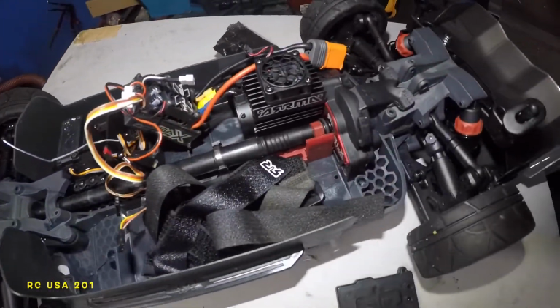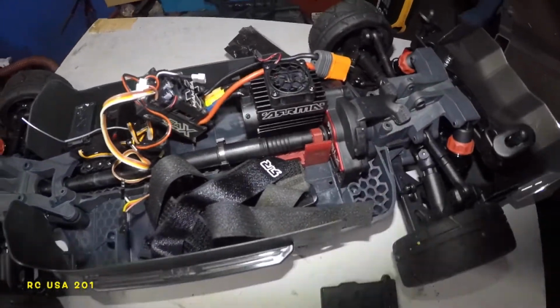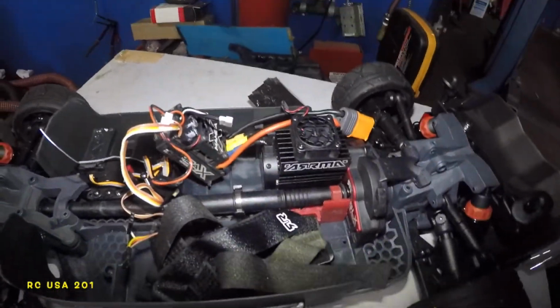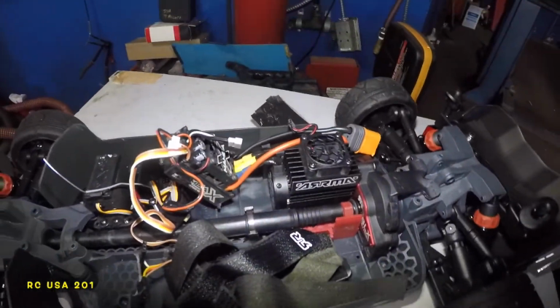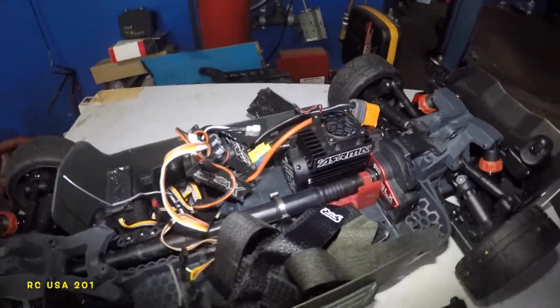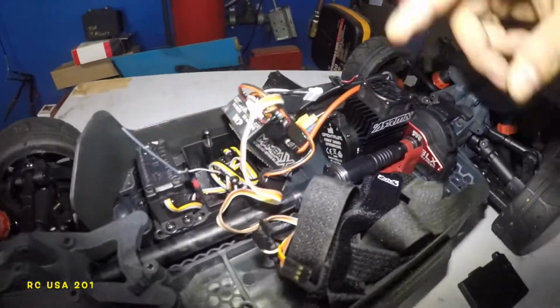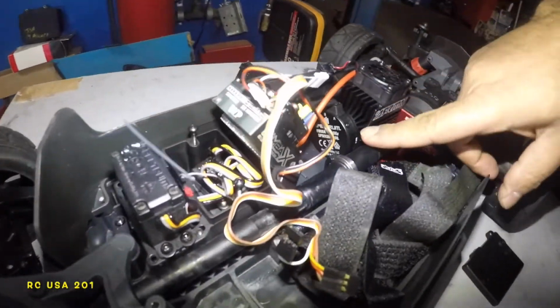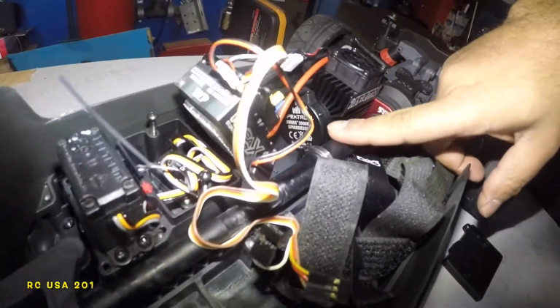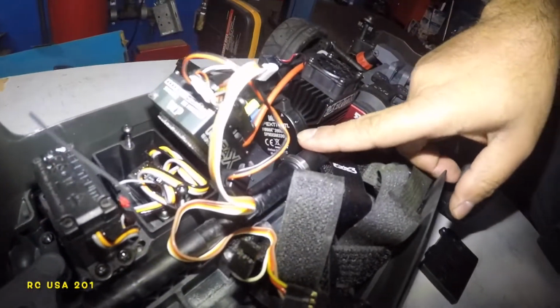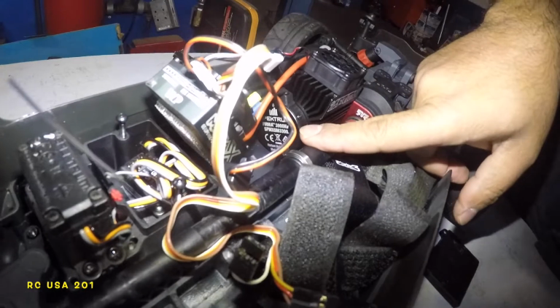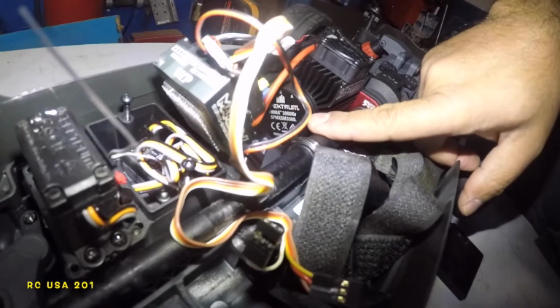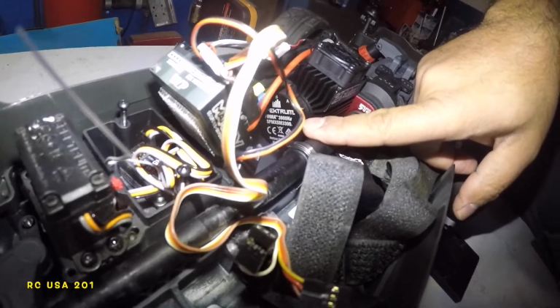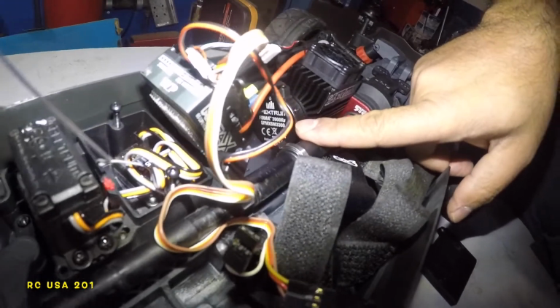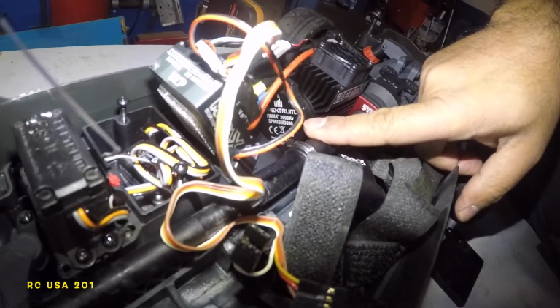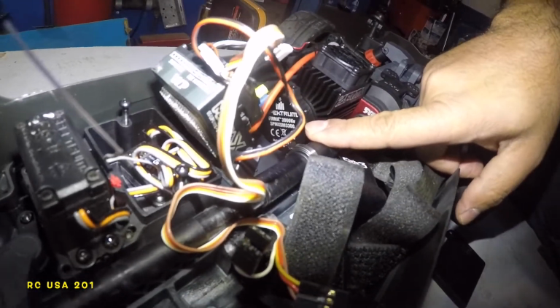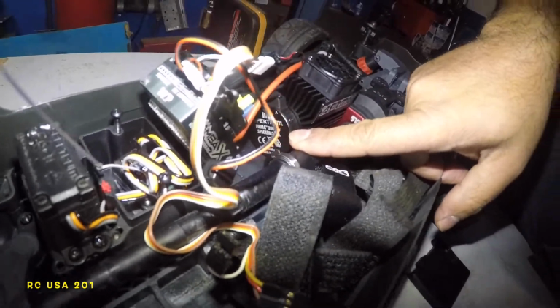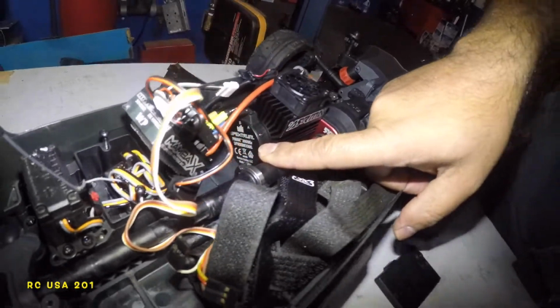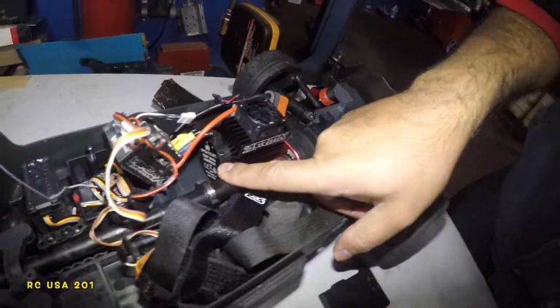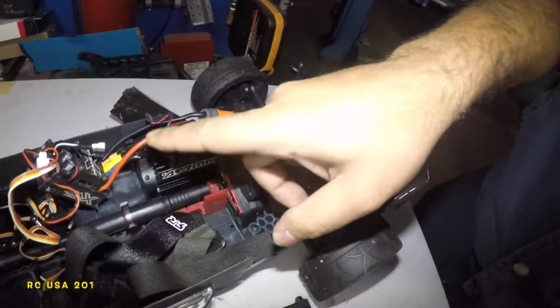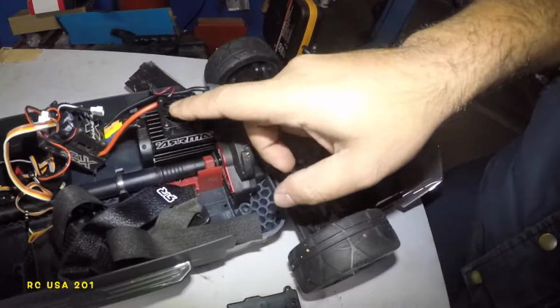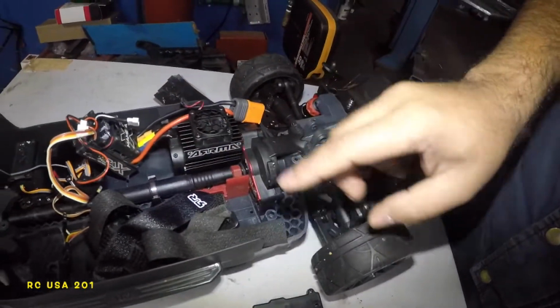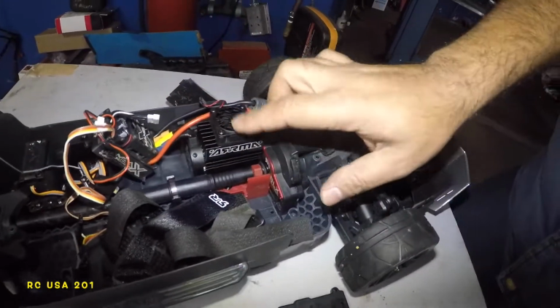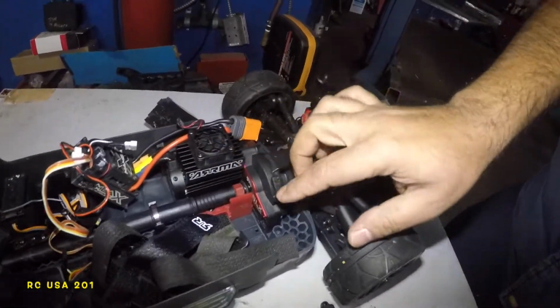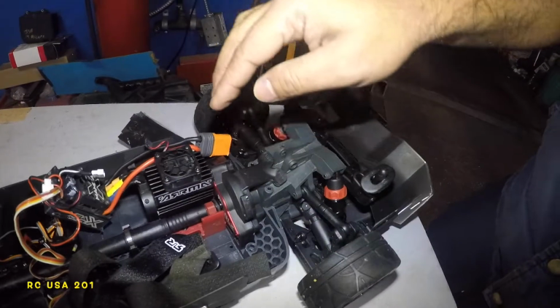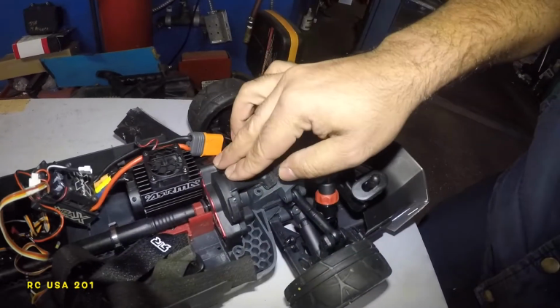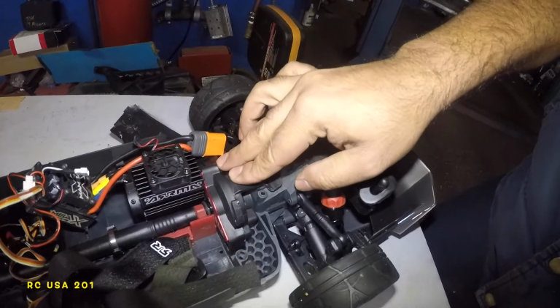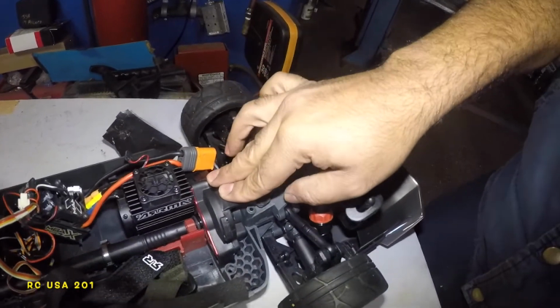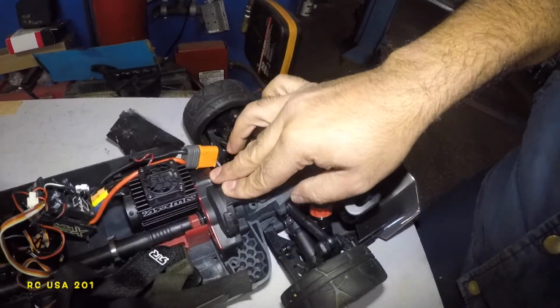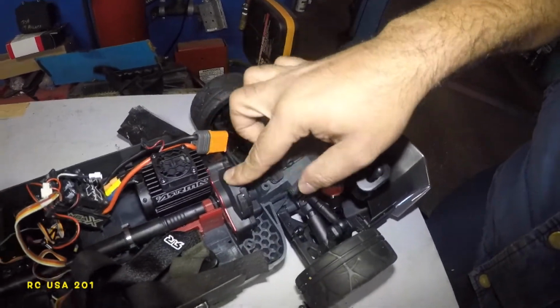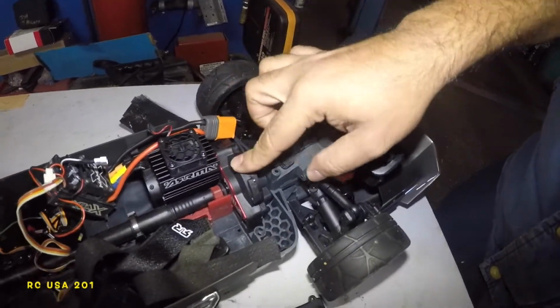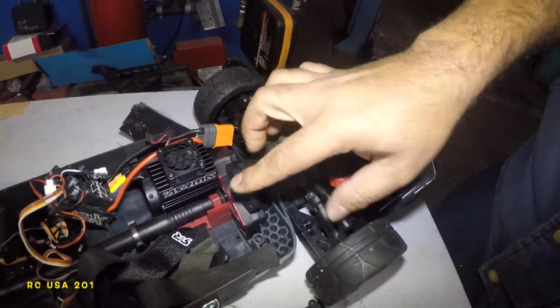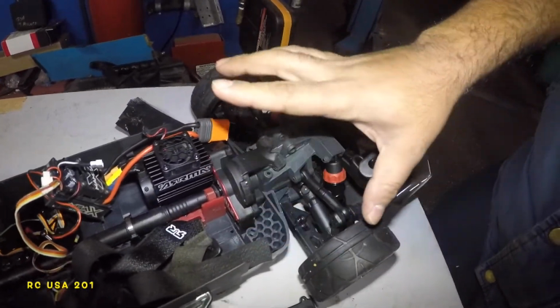This is the motor. I originally said this was a 3900KV, but this is a 3300KV motor here. It's pretty fast, pretty strong. We still got the 26 pinion in there — we're not touching that.